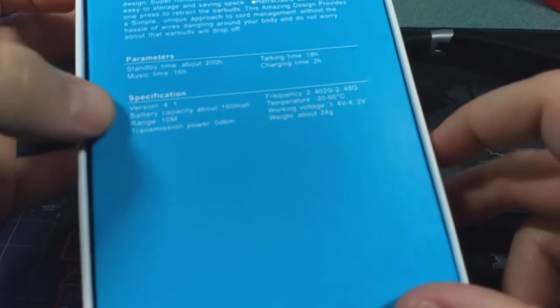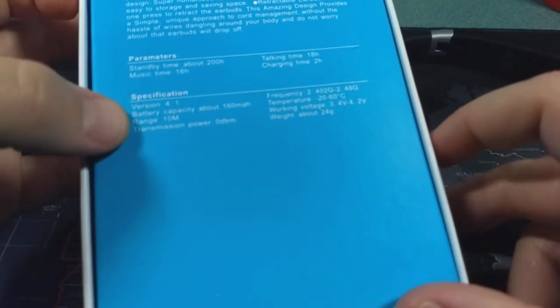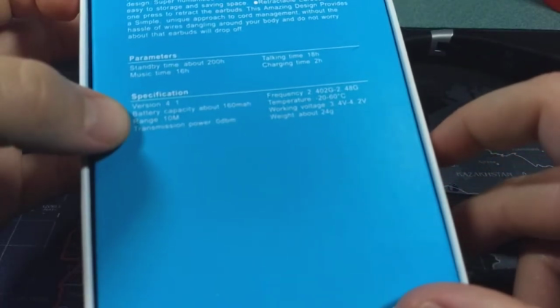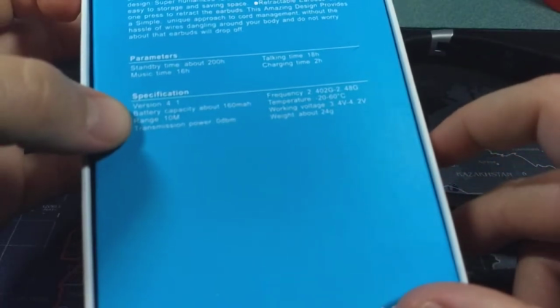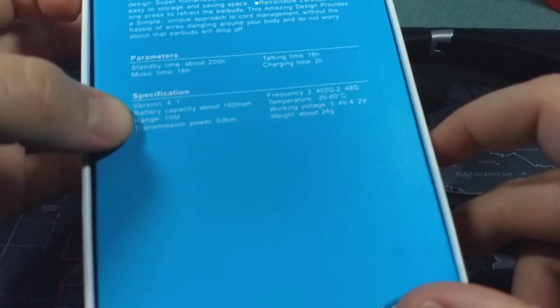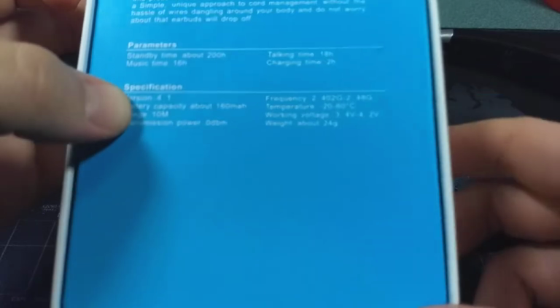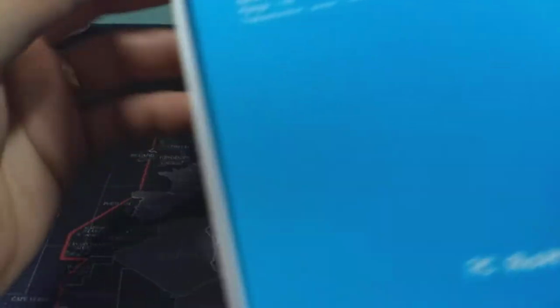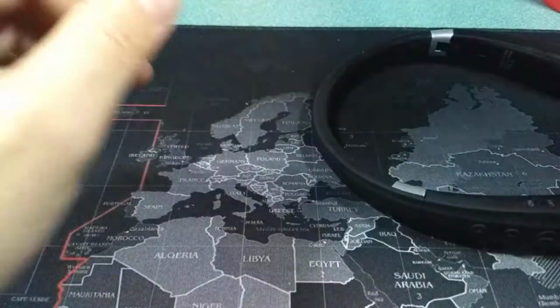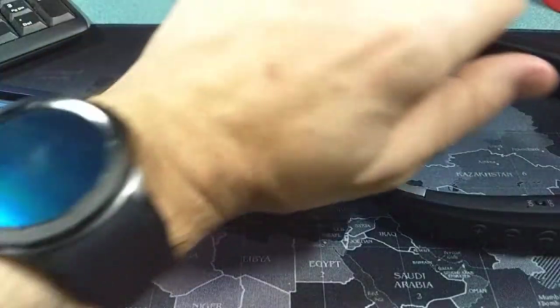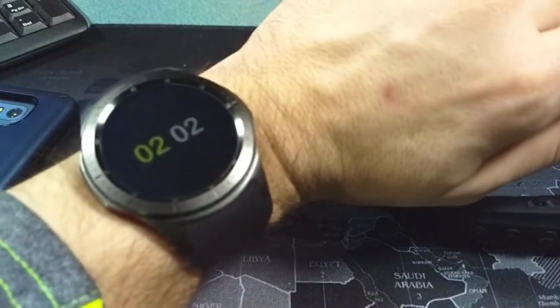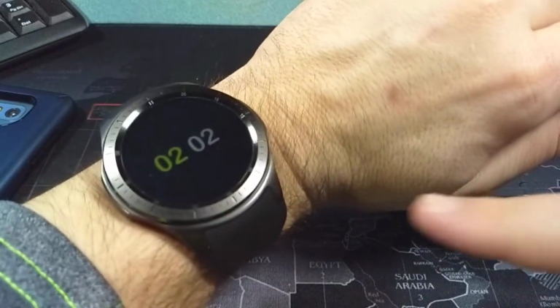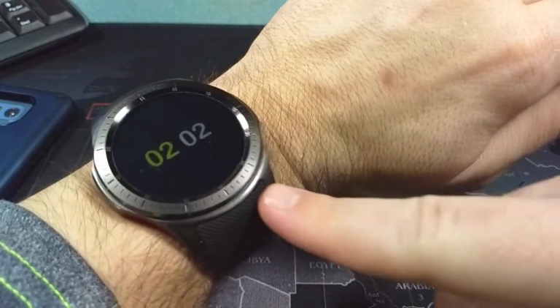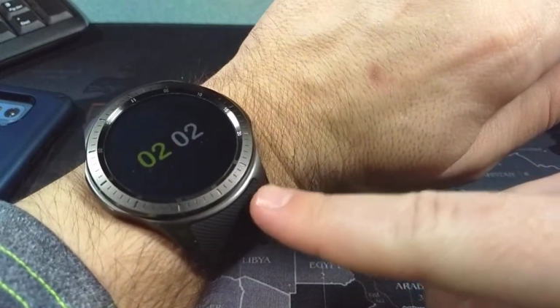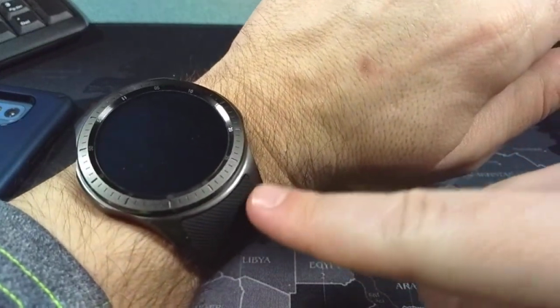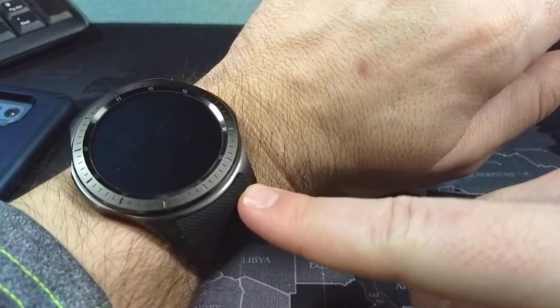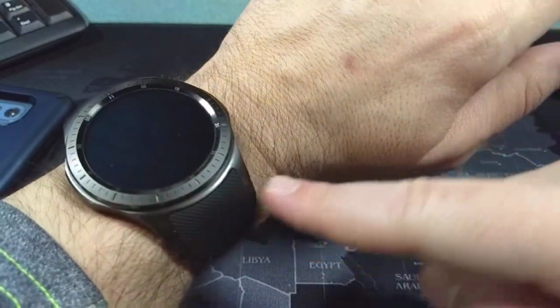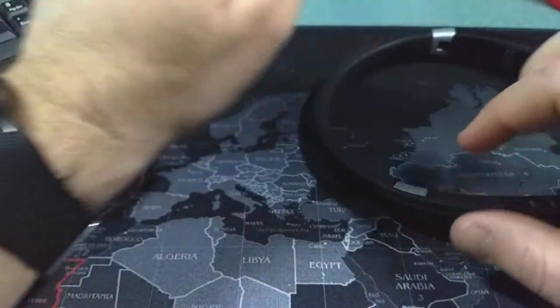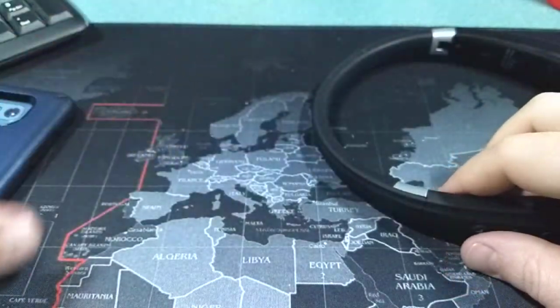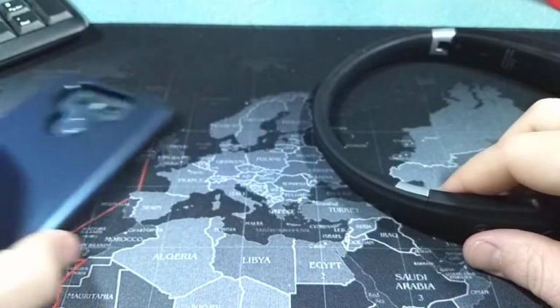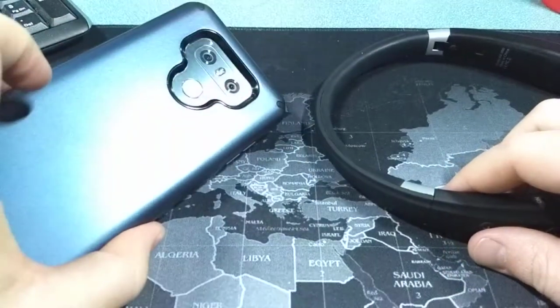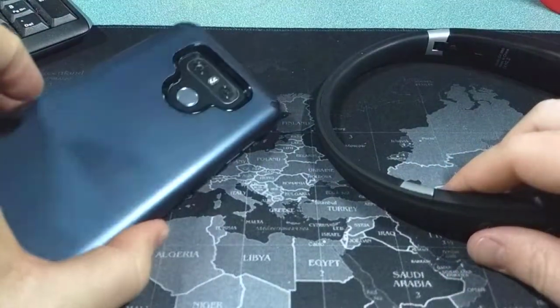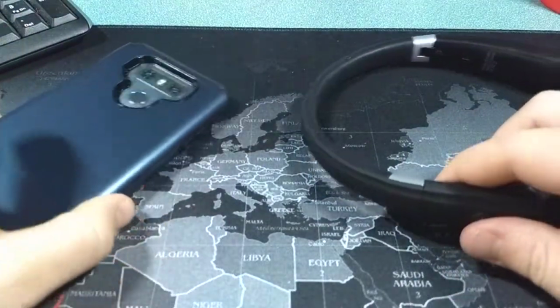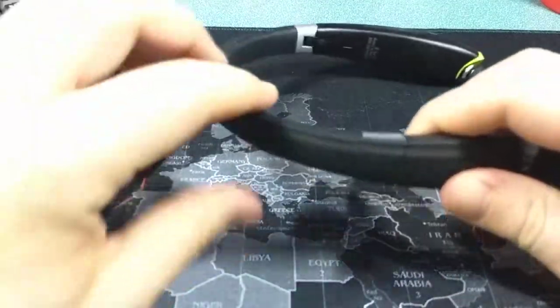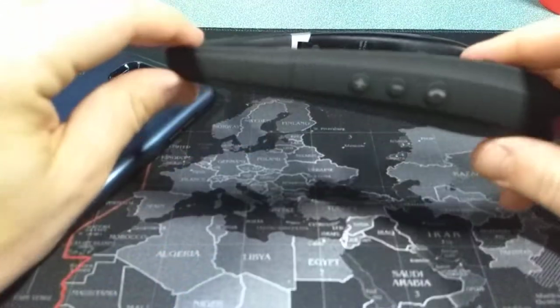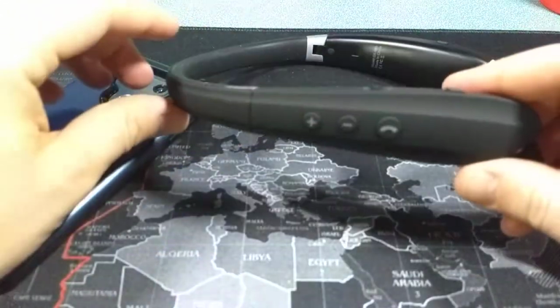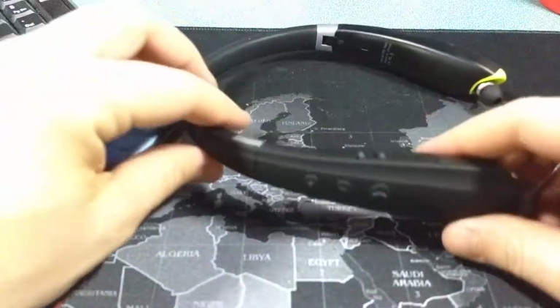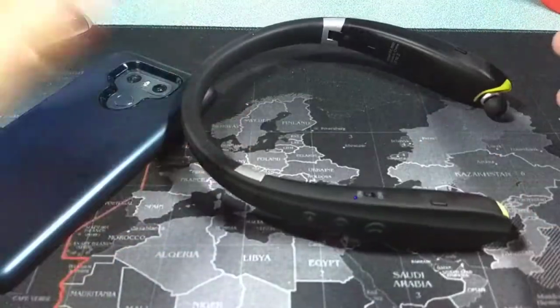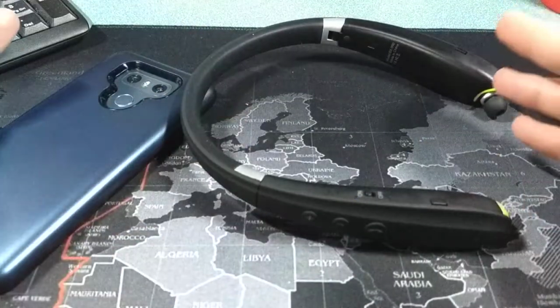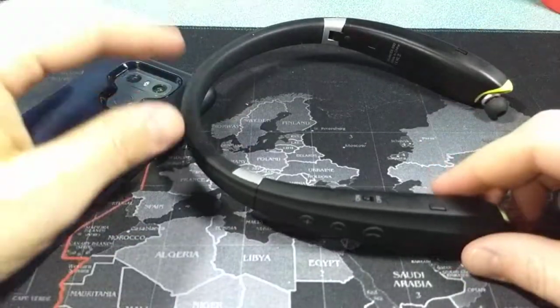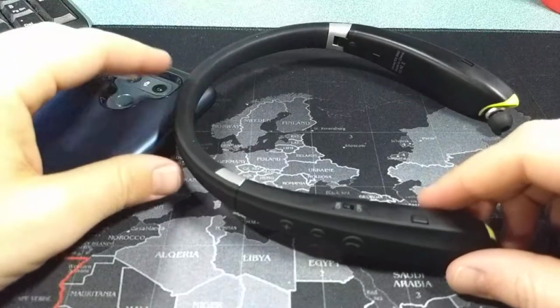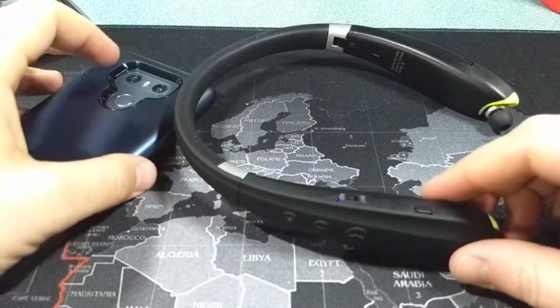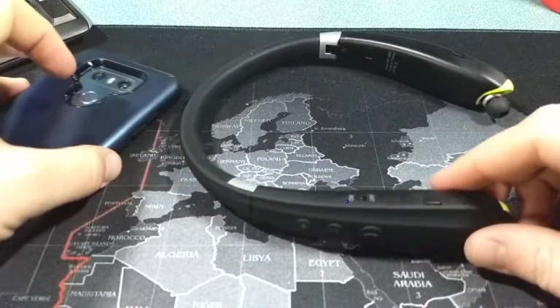It is running Bluetooth version 4.1. I've had them connected to both my watch, which I can store music on, and also my phone at the same time. Bluetooth 4.1 does give you that ability.